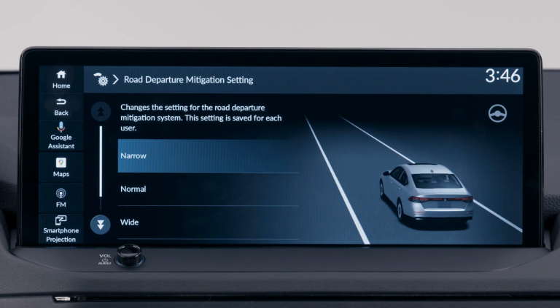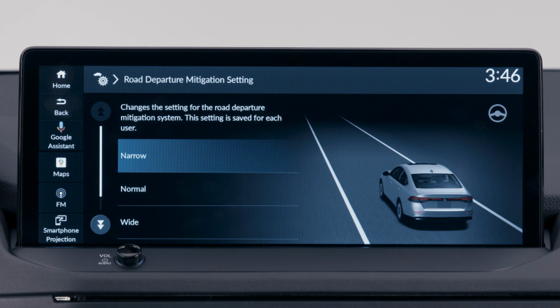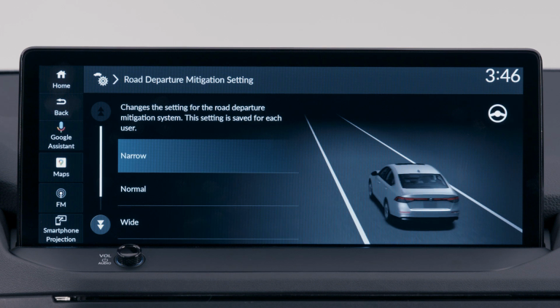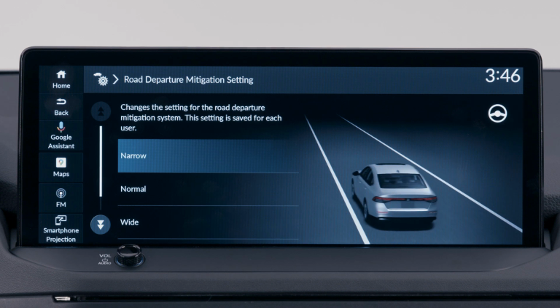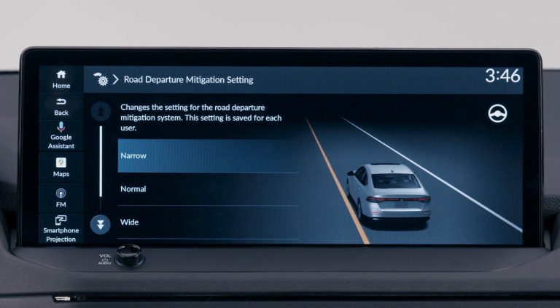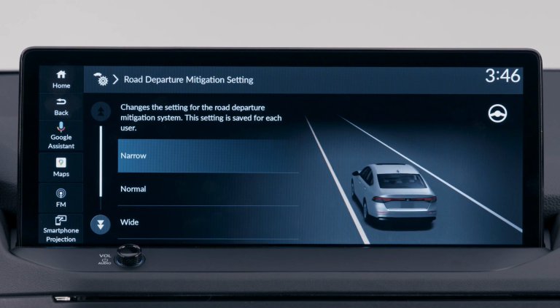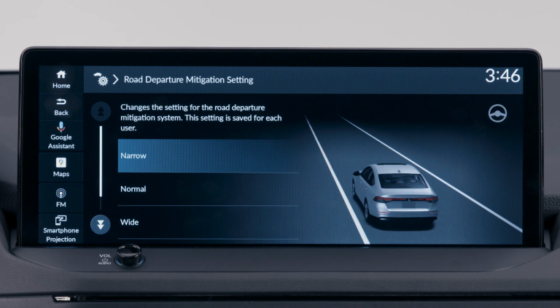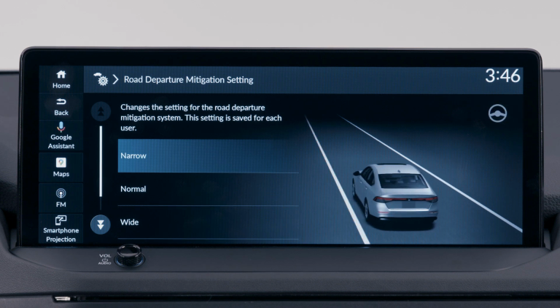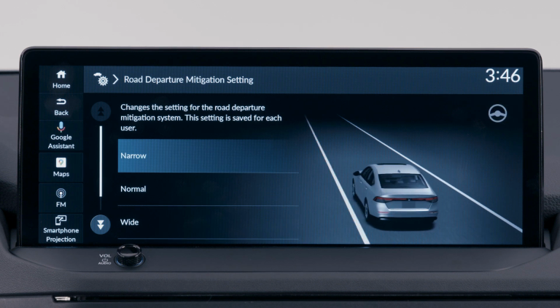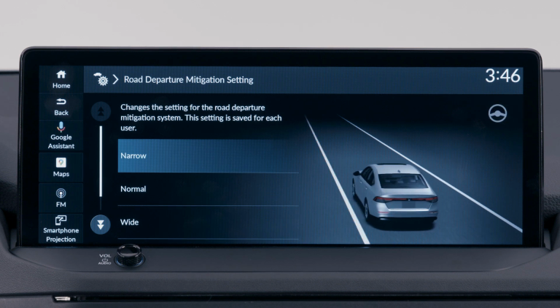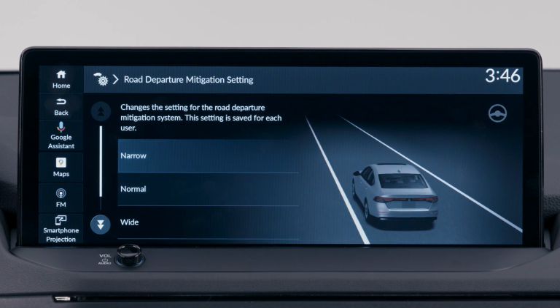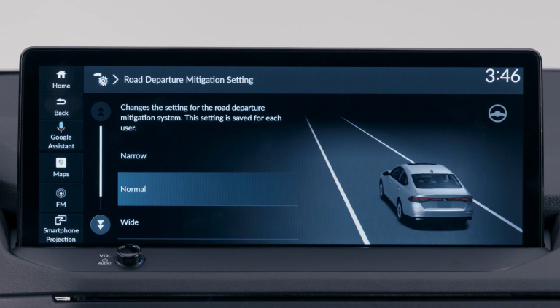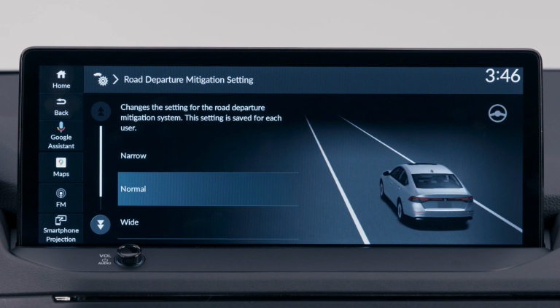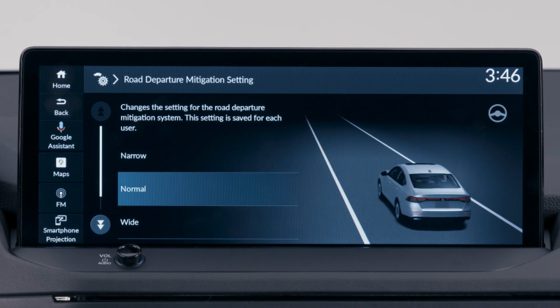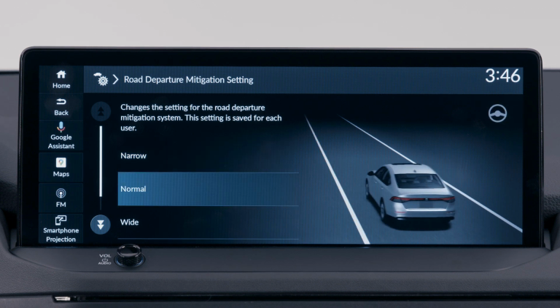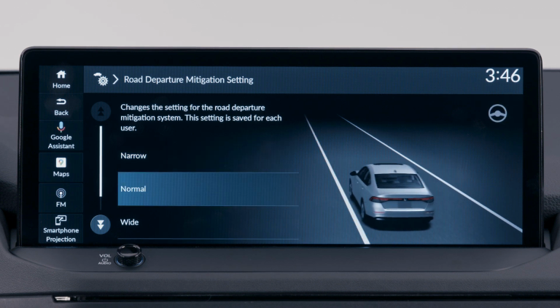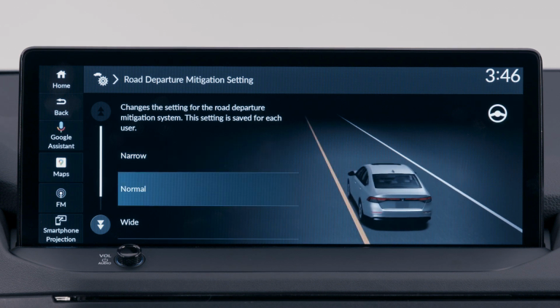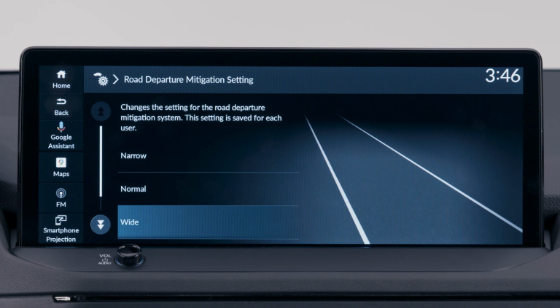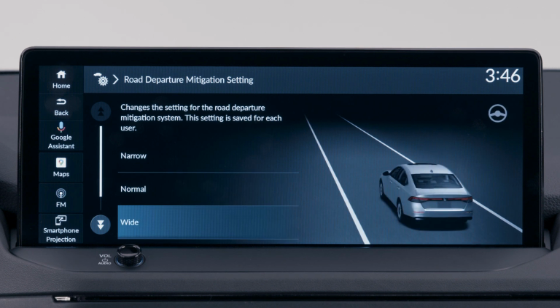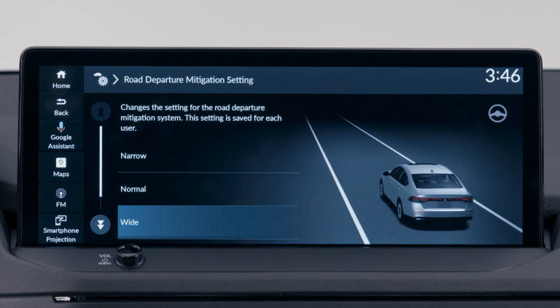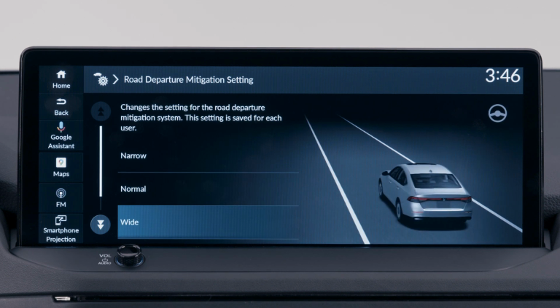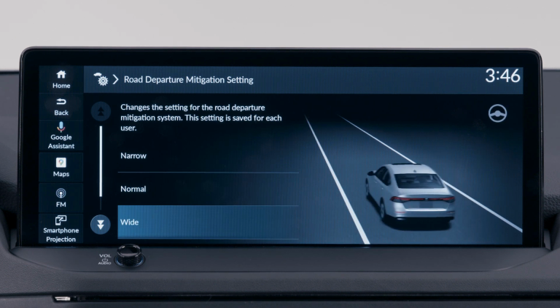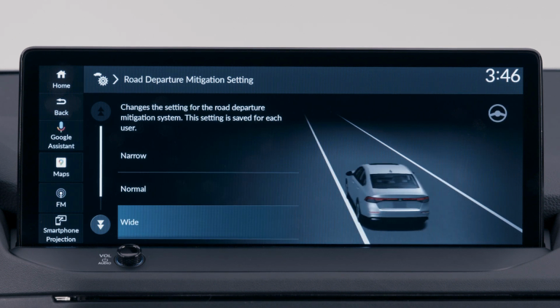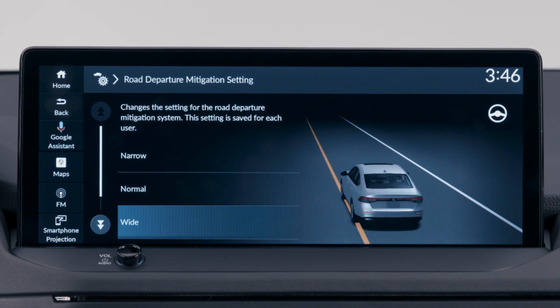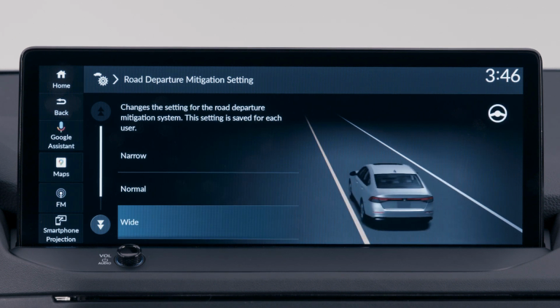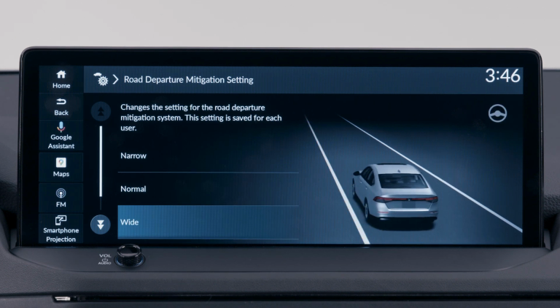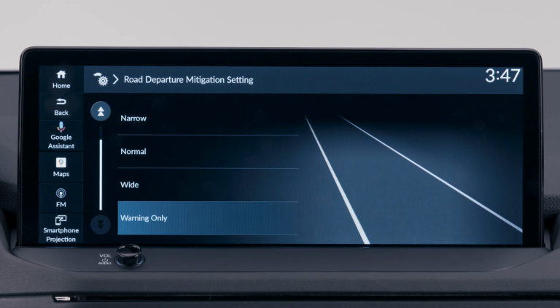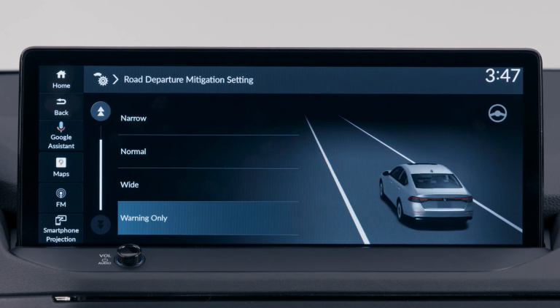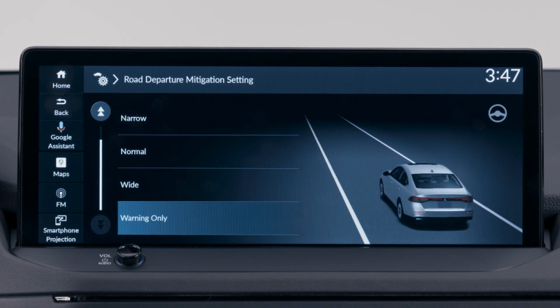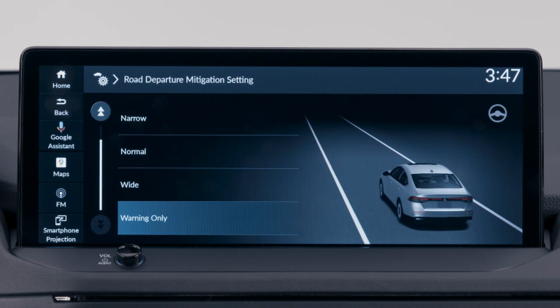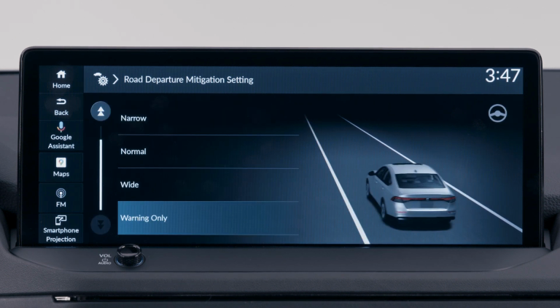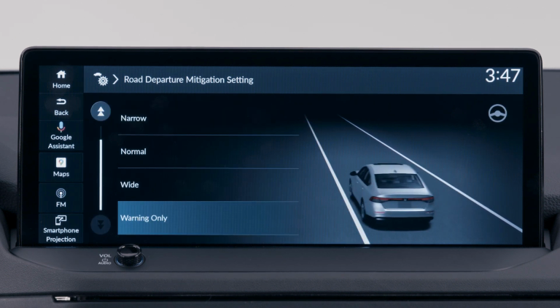Now choose from among: Narrow, so the system intervenes sooner; Normal, the default setting; Wide, so RDM begins steering input later; or Warning Only, which removes the steering input.